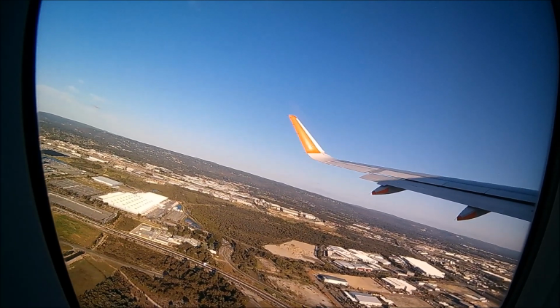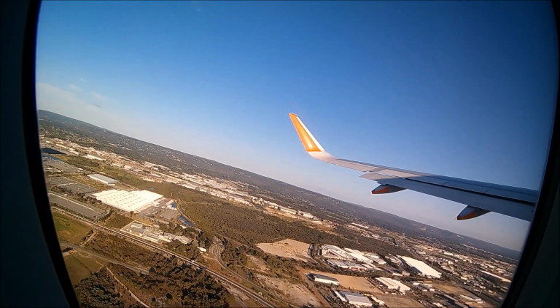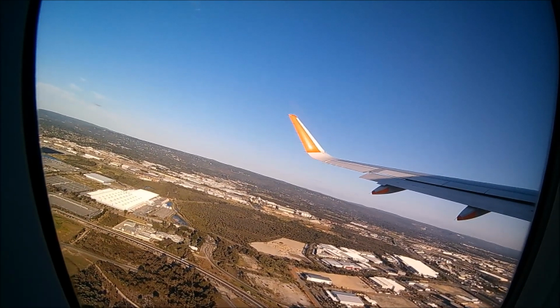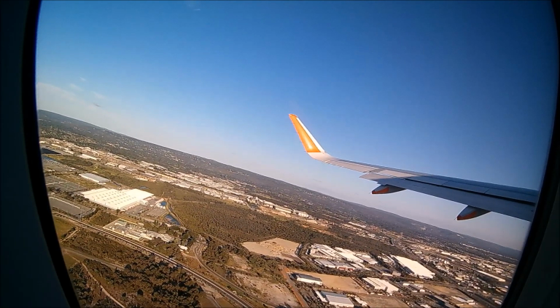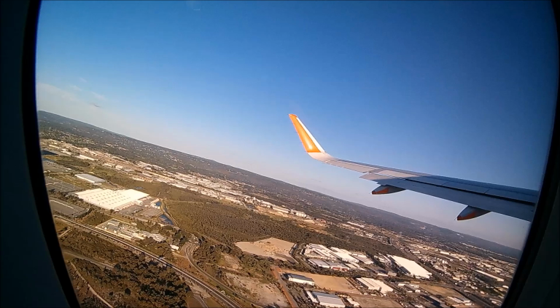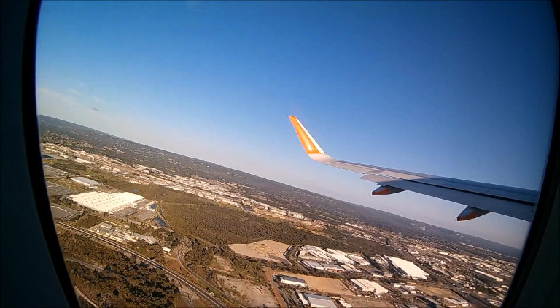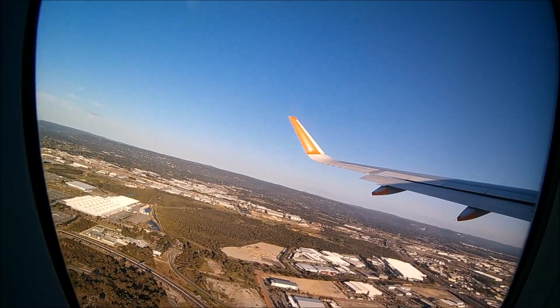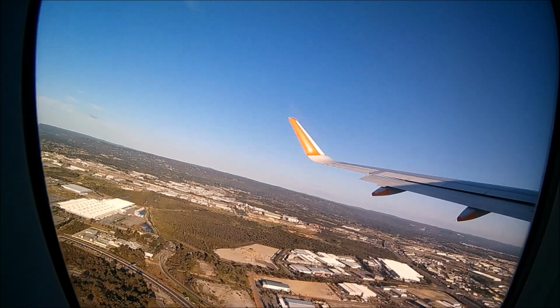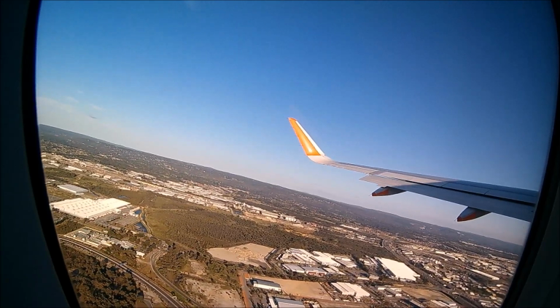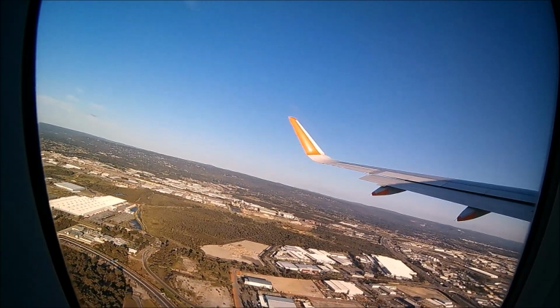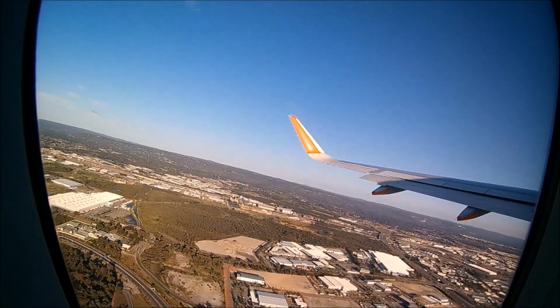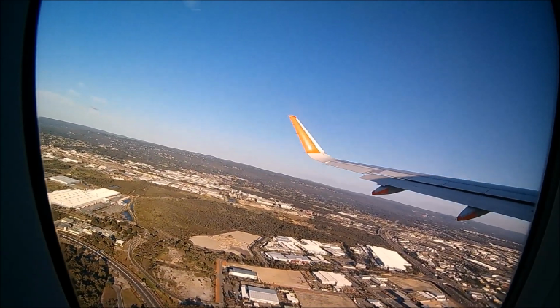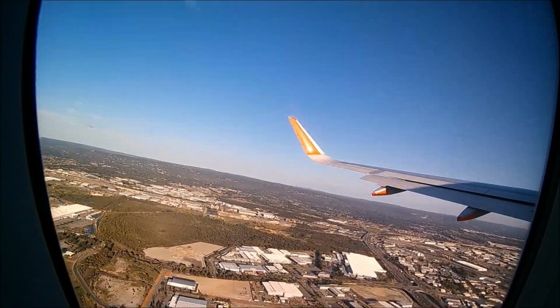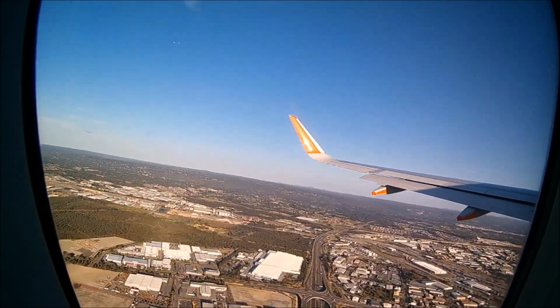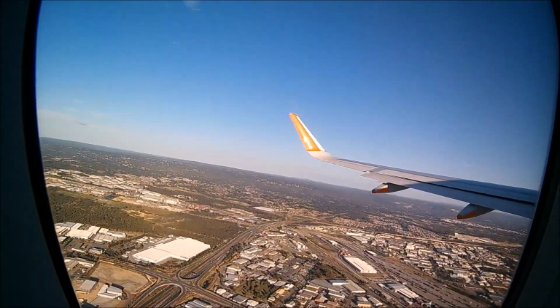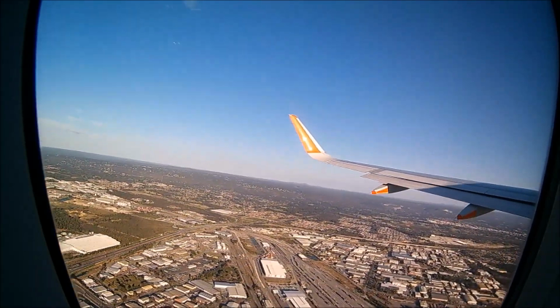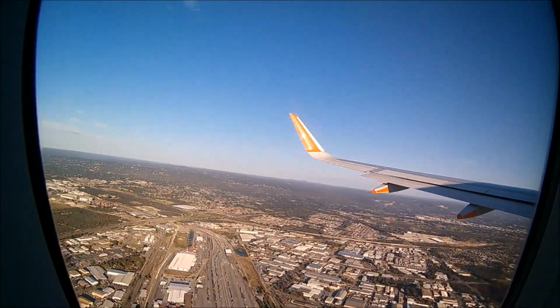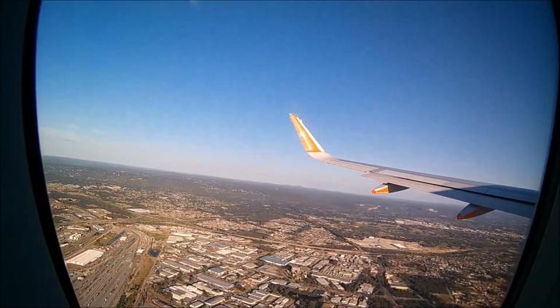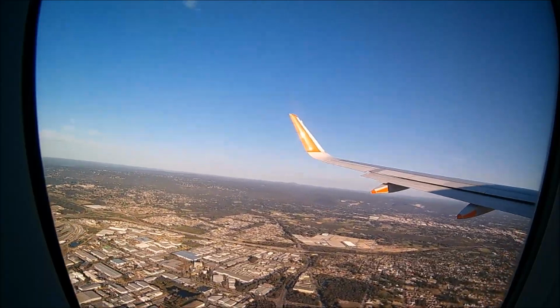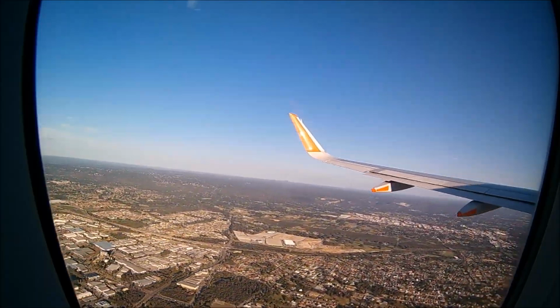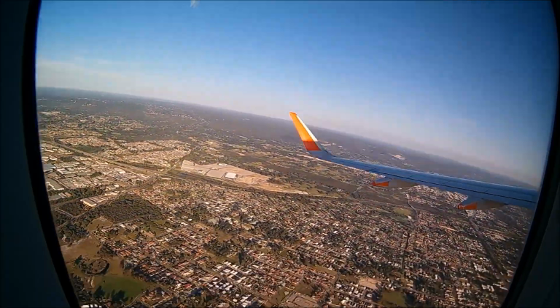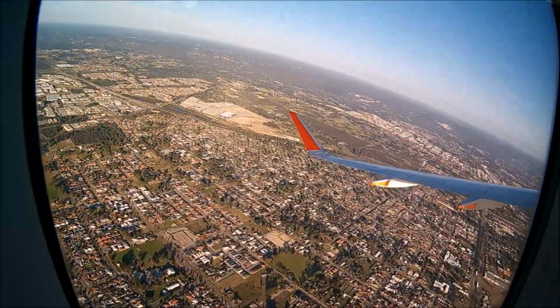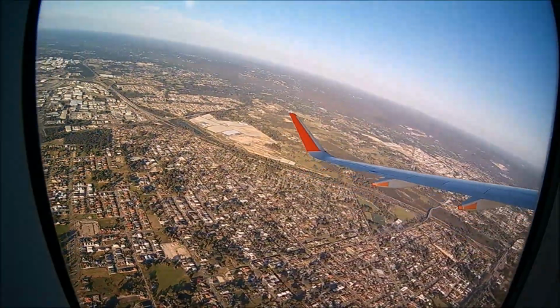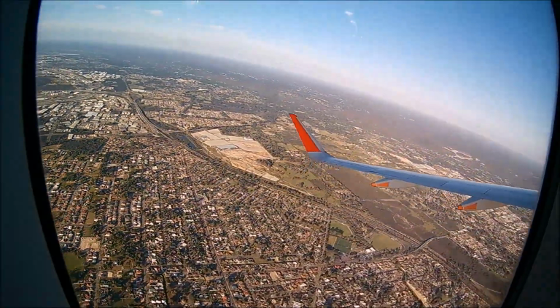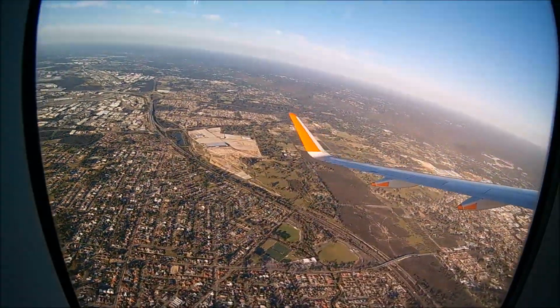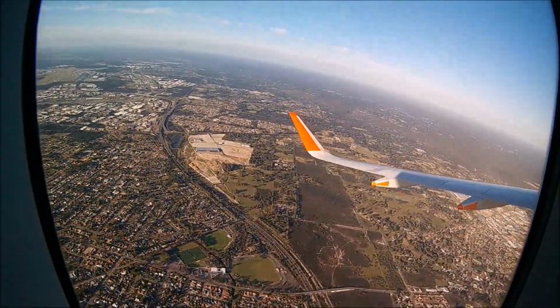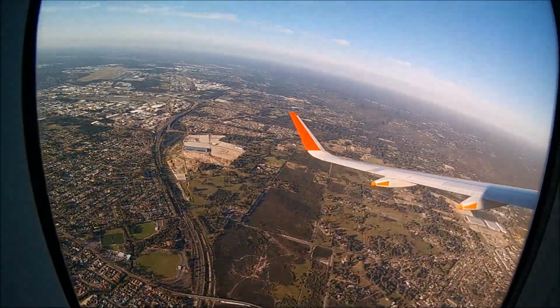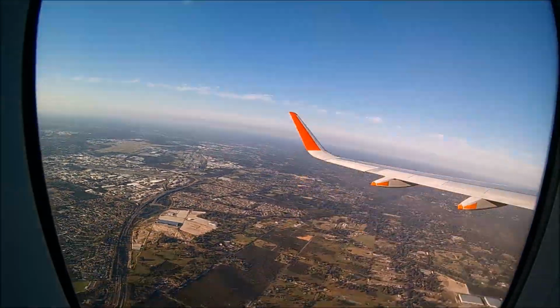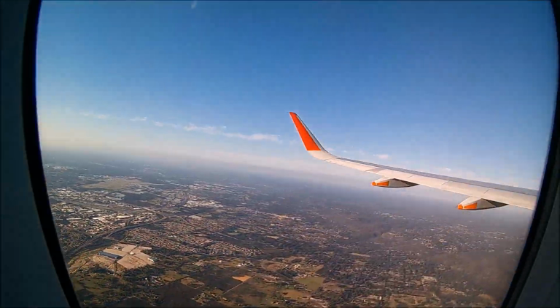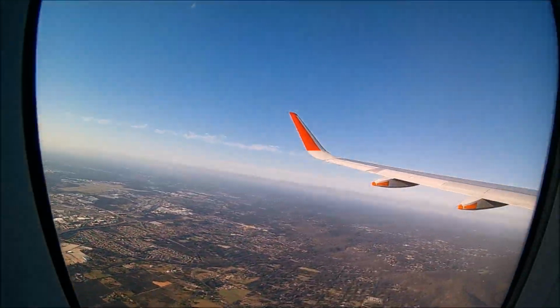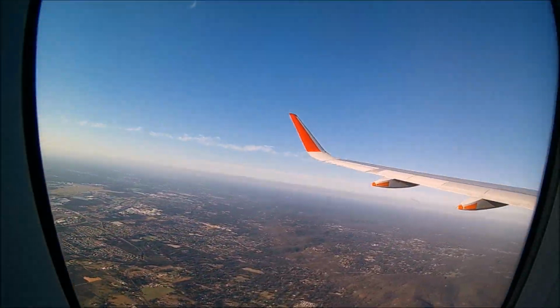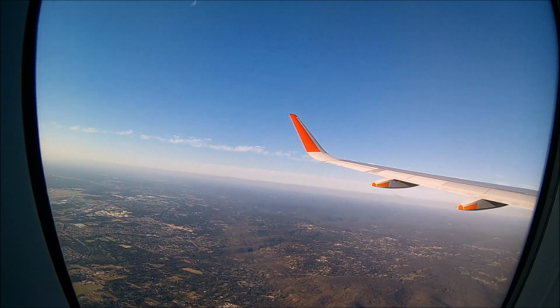It was a fantastic day for flying as we took off from runway 2-1. Soon as we climbed into the skies, we made a left turn to leave the sun behind us as we headed towards Adelaide.